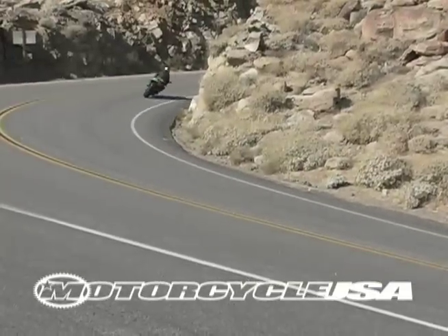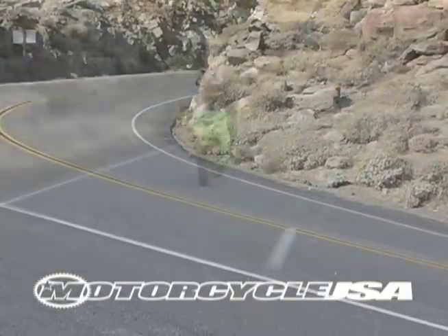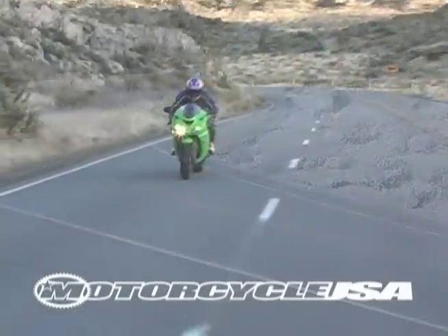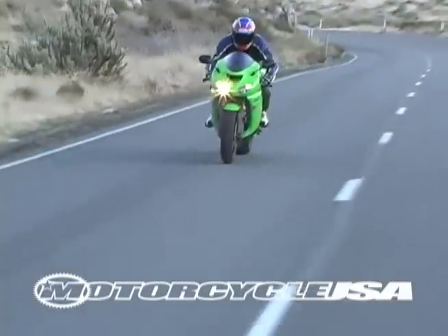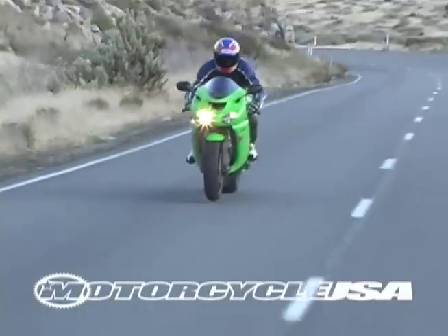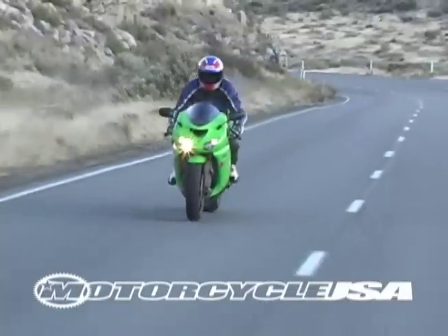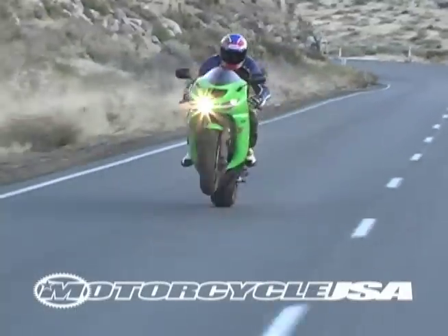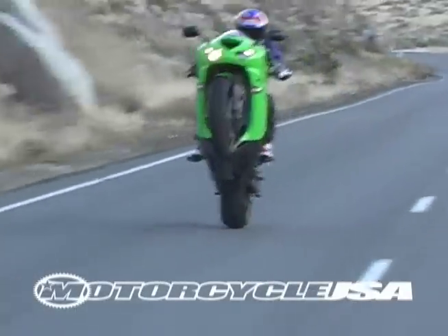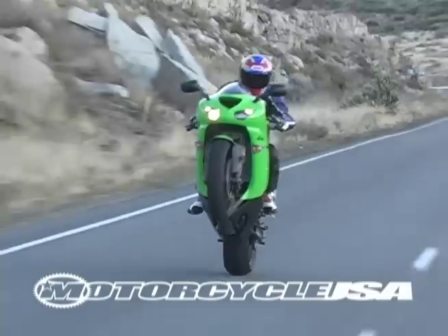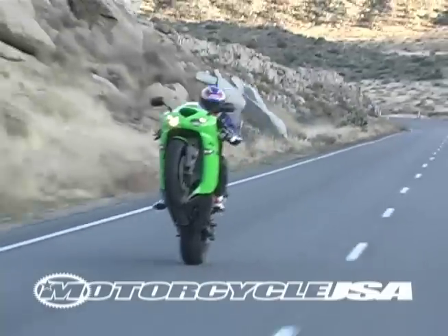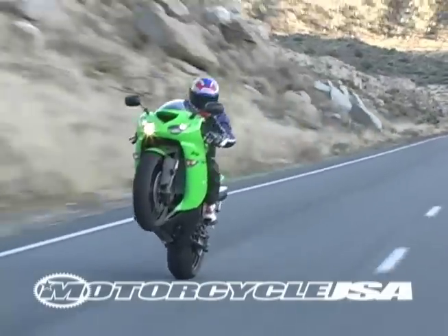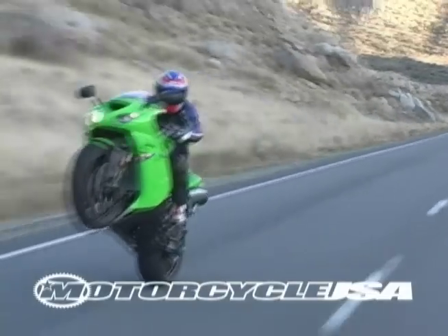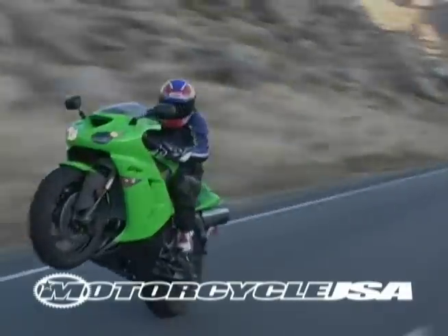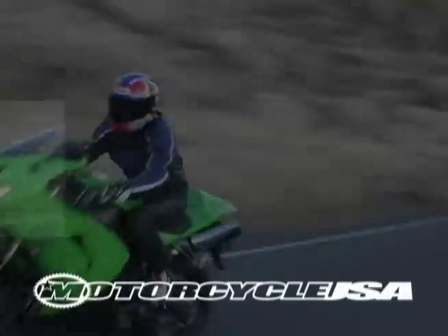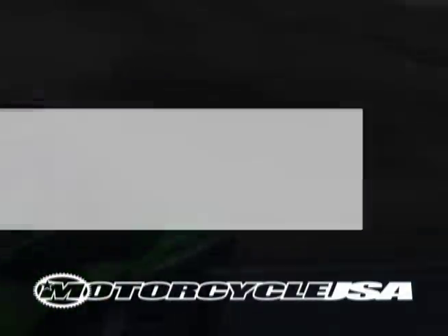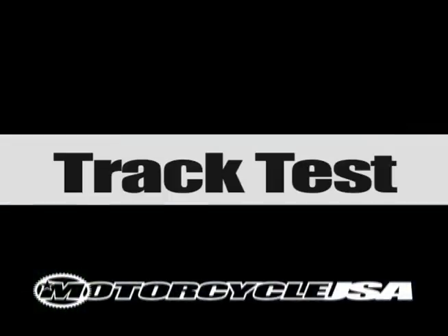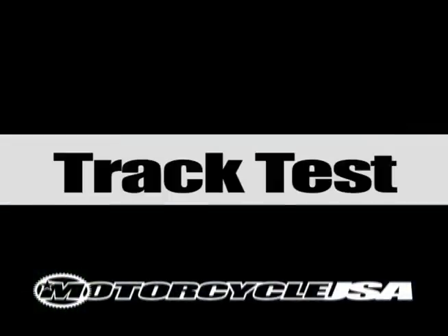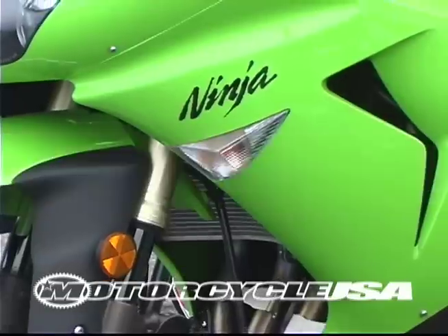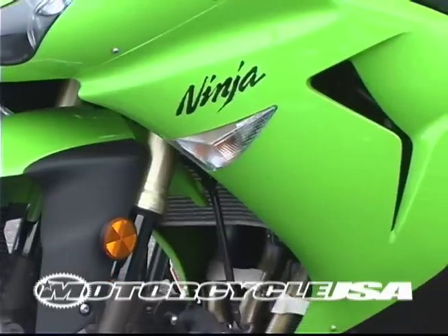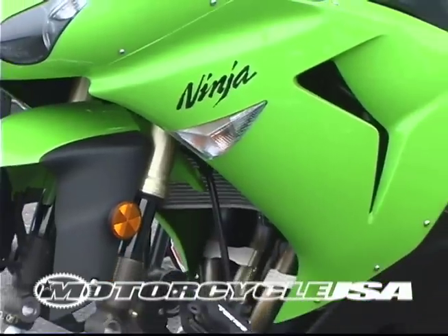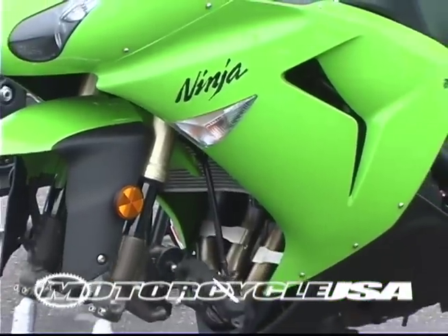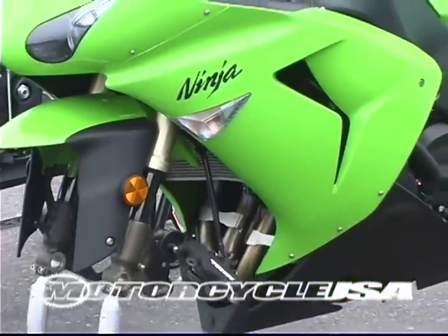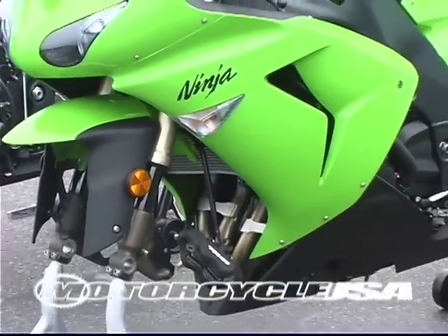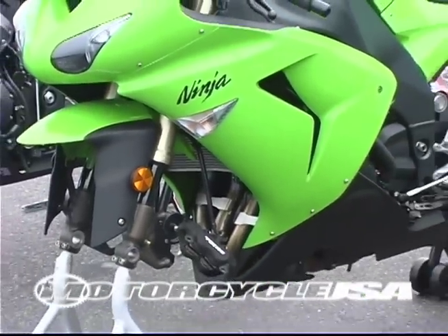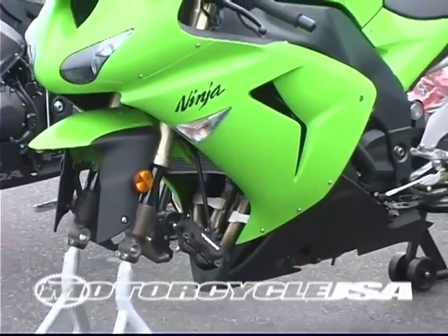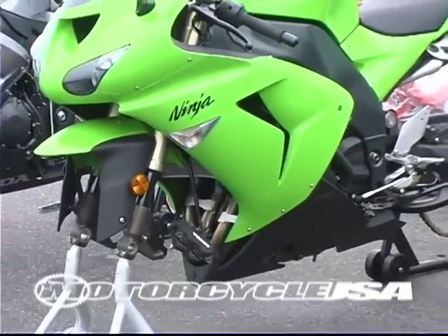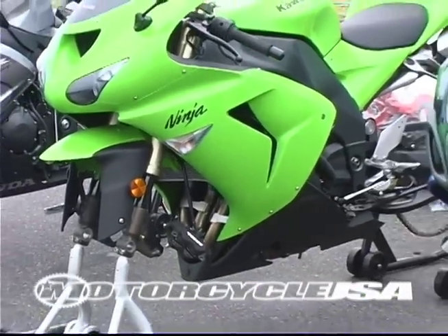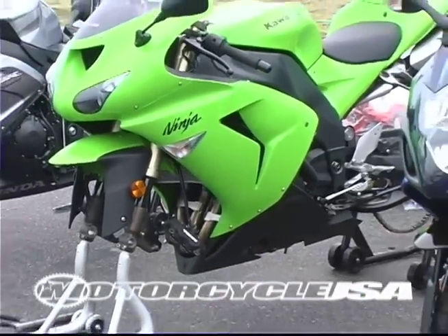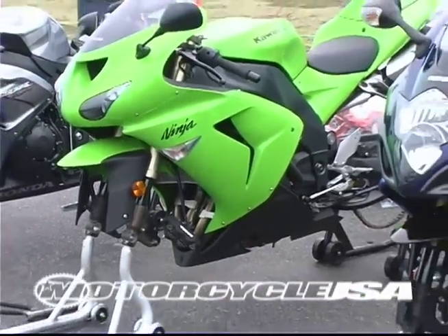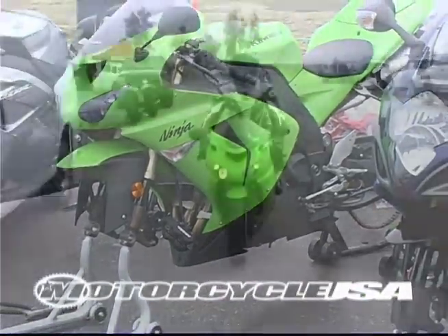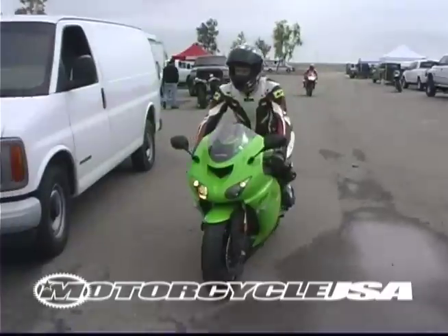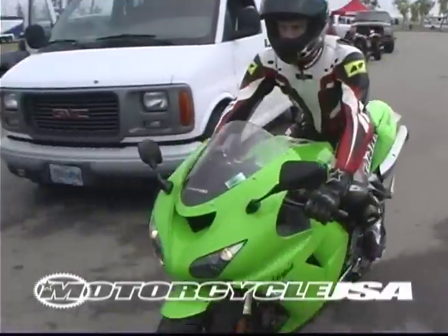Wheelie hounds will appreciate its ability to loft its front wheel at speeds over 100 miles an hour. At the track, the ZX-10R can hold its own, offering up the biggest top-end wallop of the bunch.